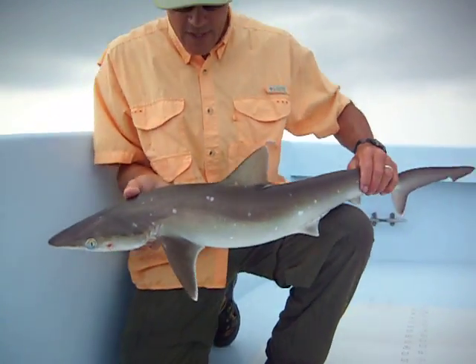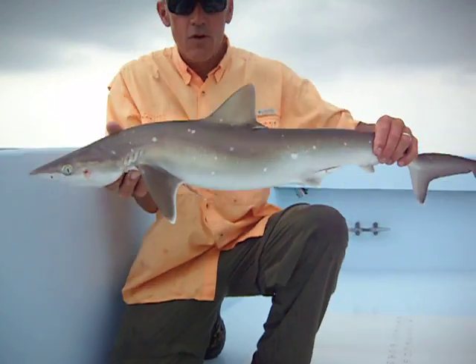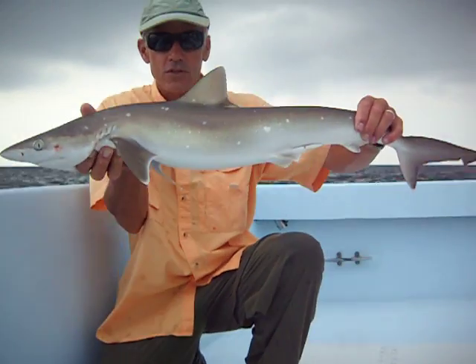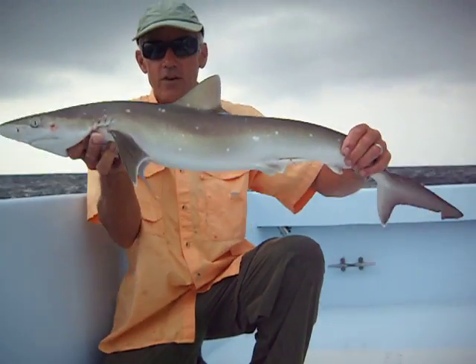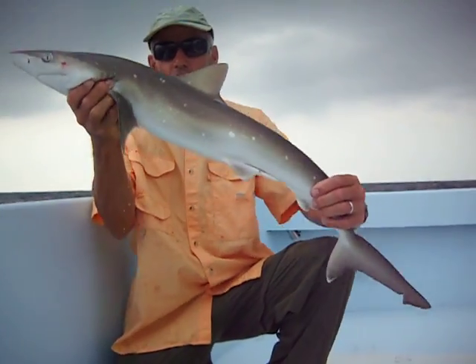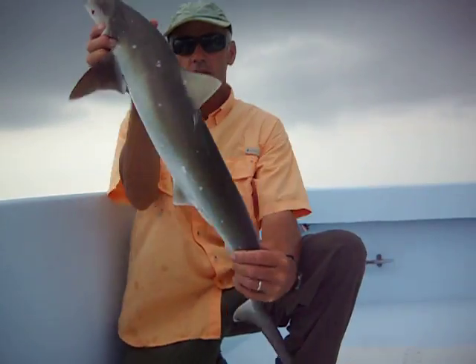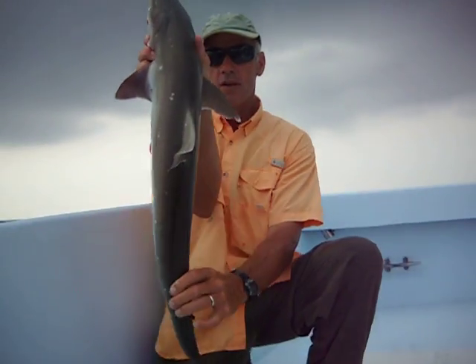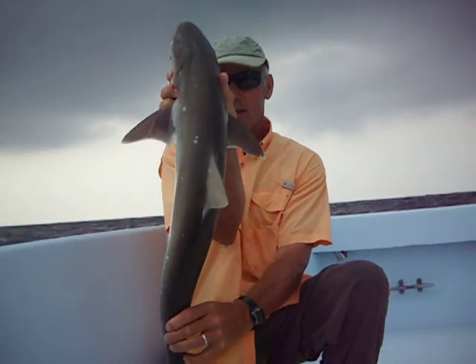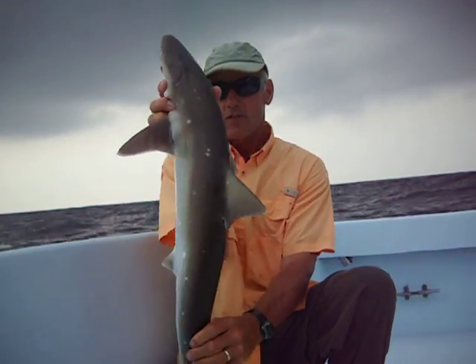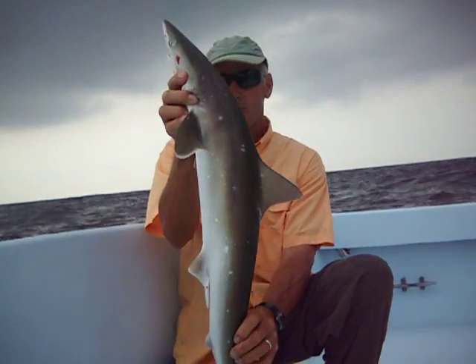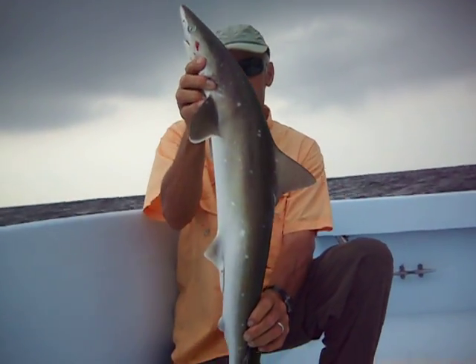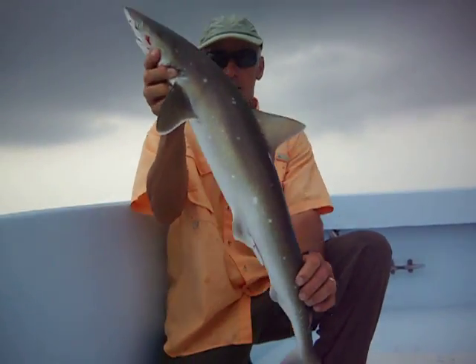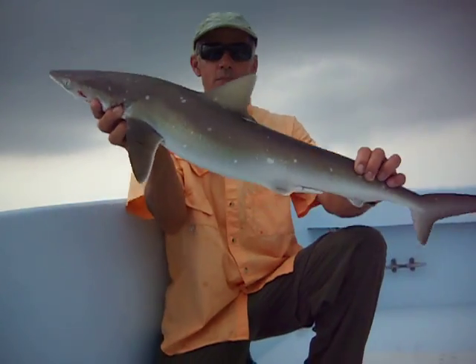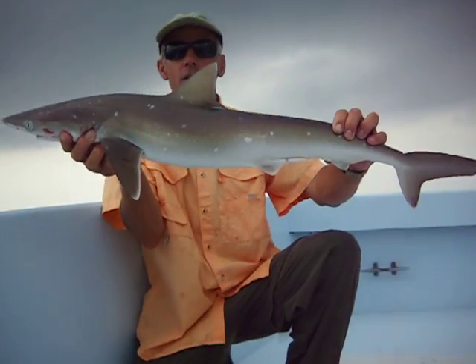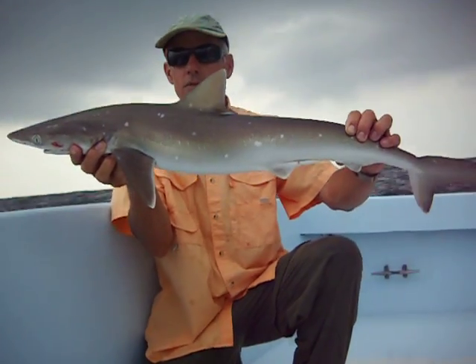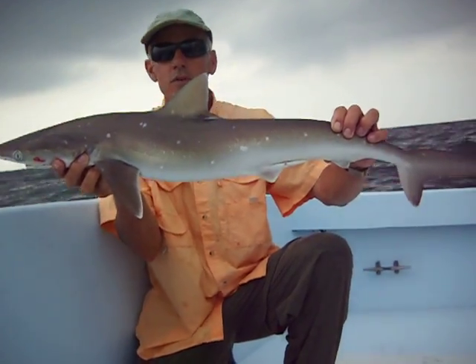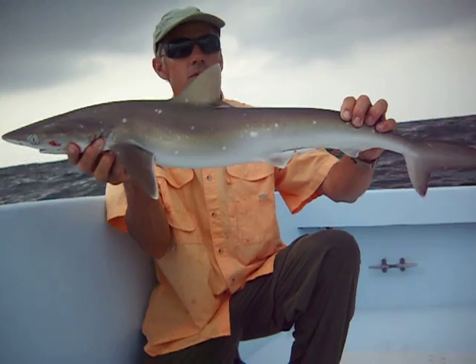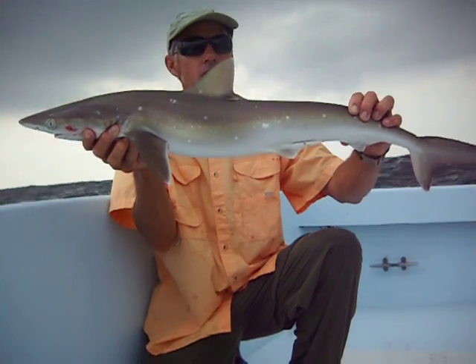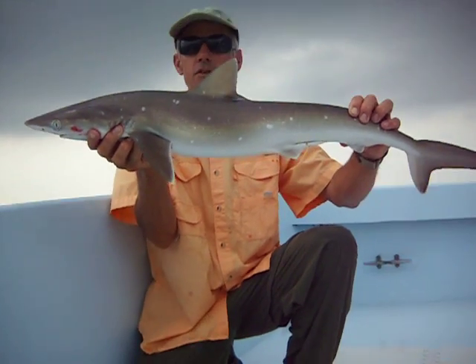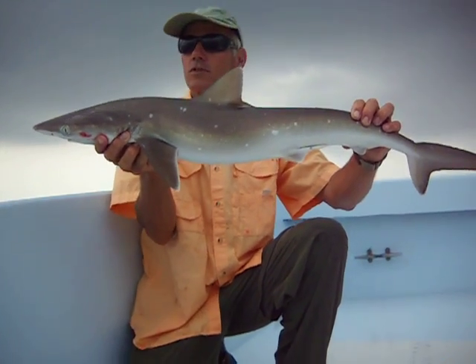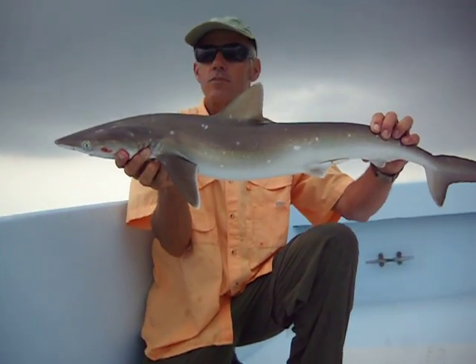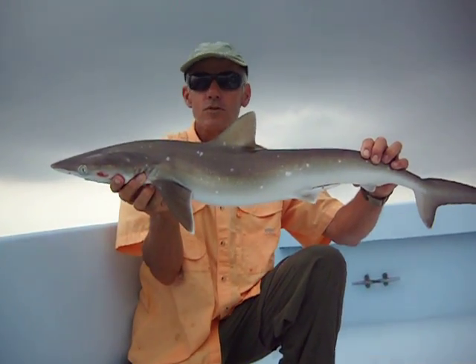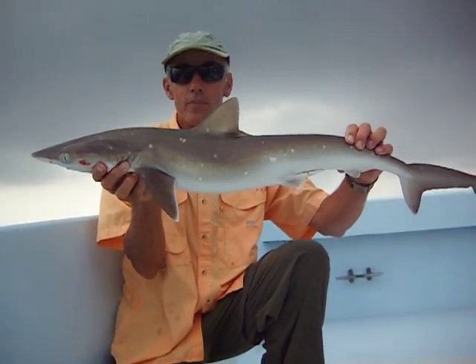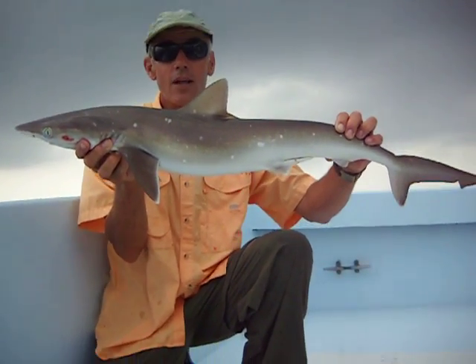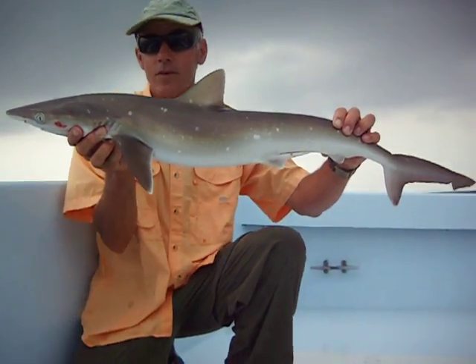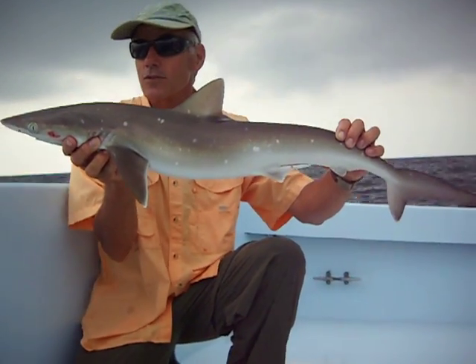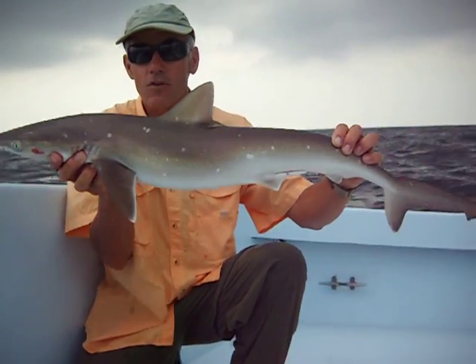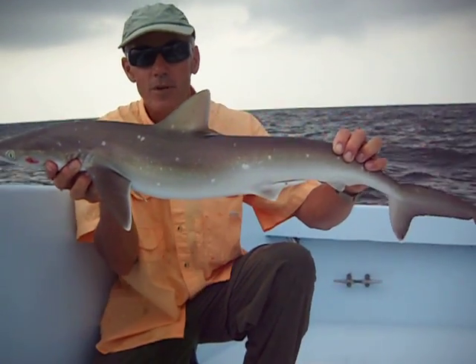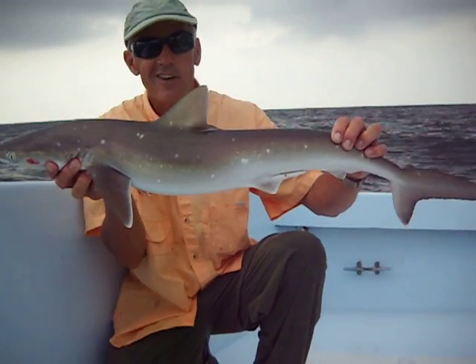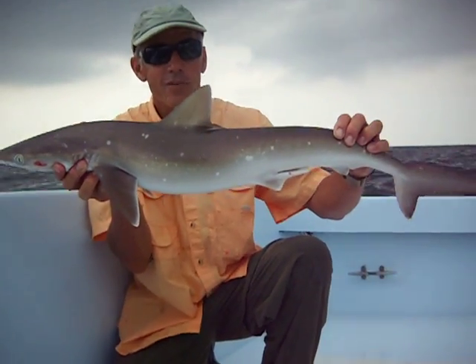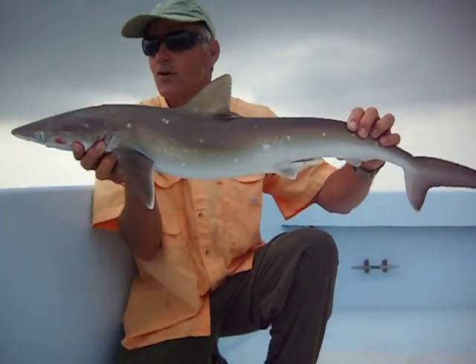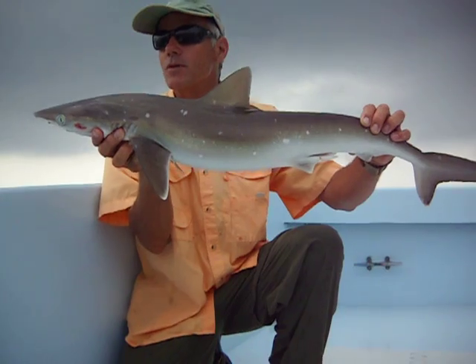It's a long, slender shark — they're not real fat. But often when you are in areas where the sharp-nosed are, there'll be lots of them. It's not uncommon to get covered up by sharp-nosed.